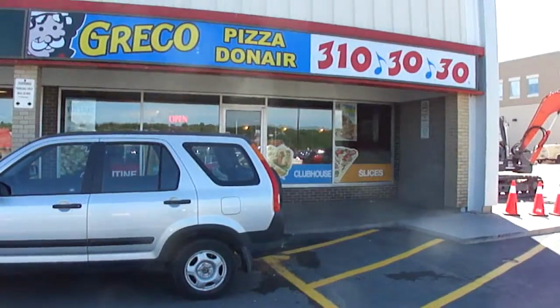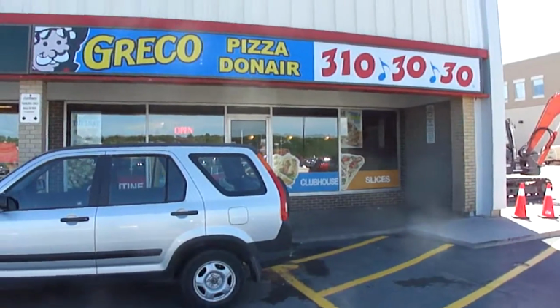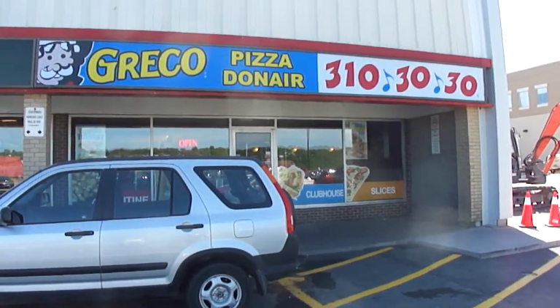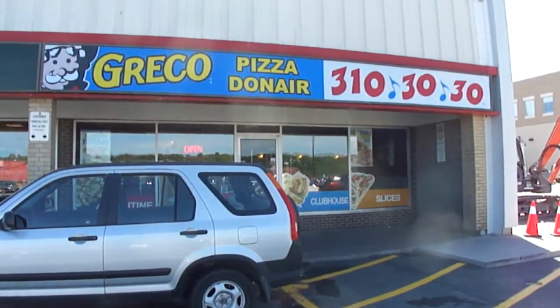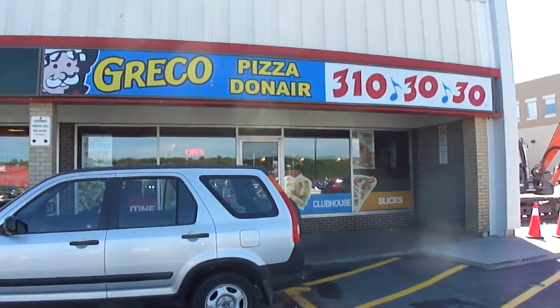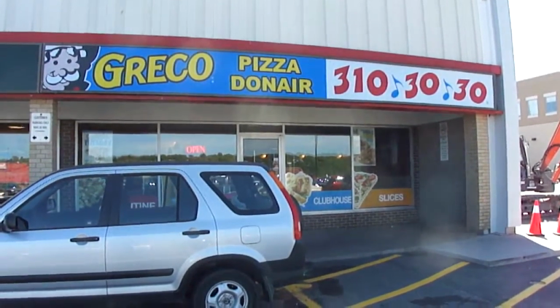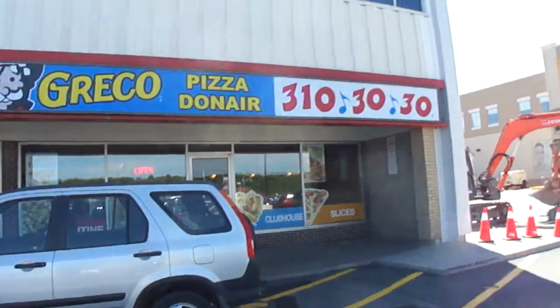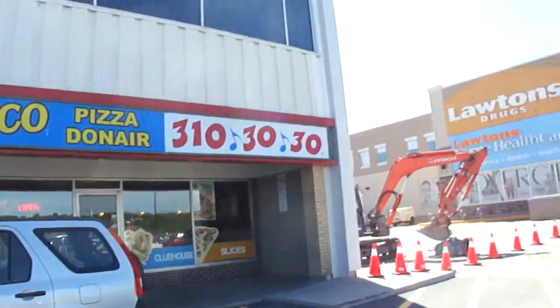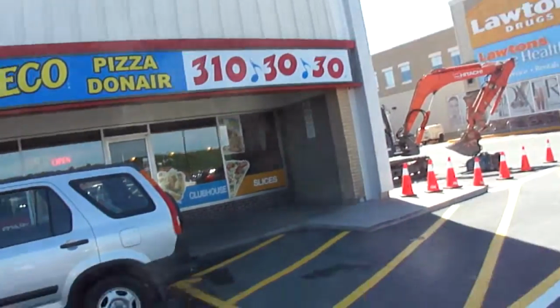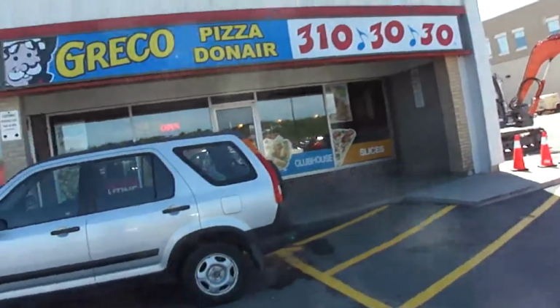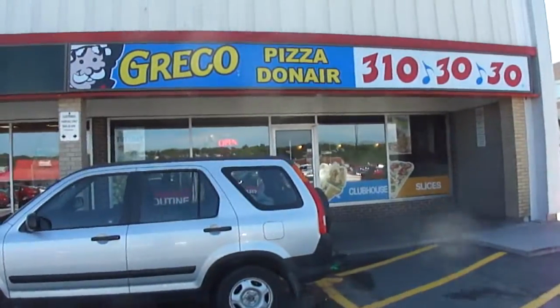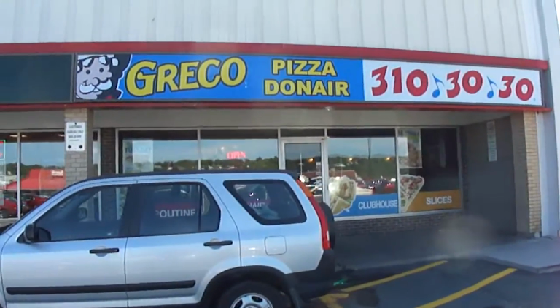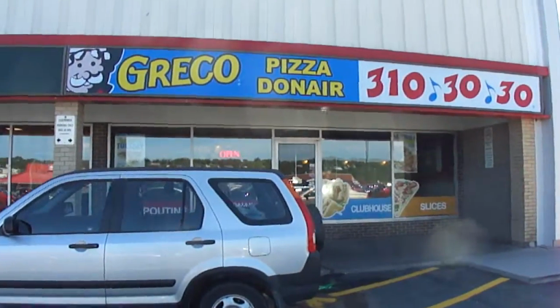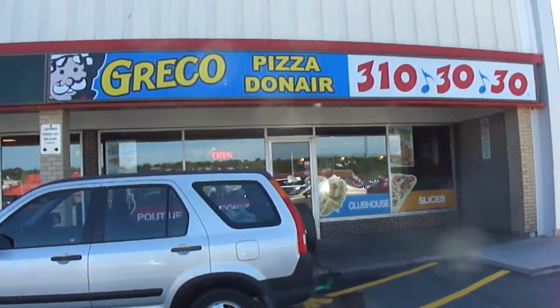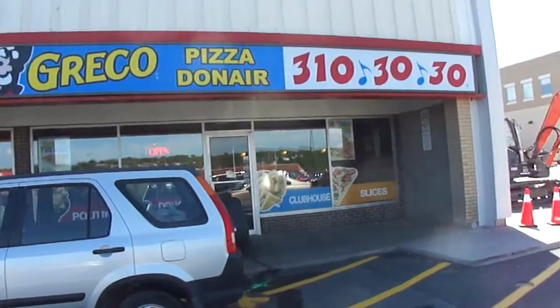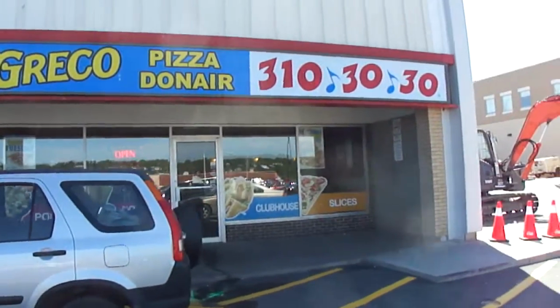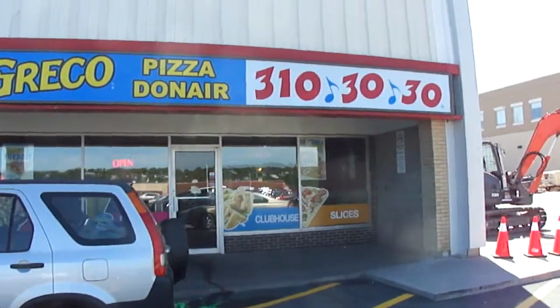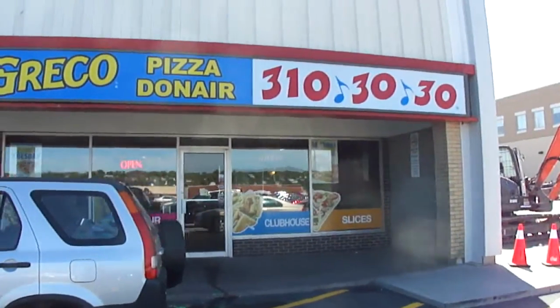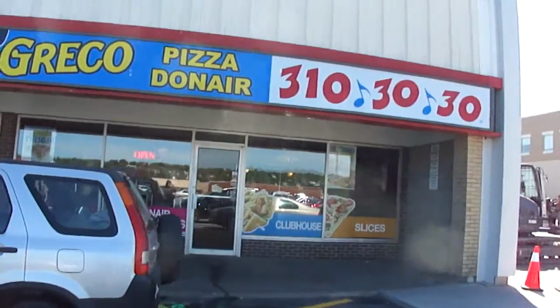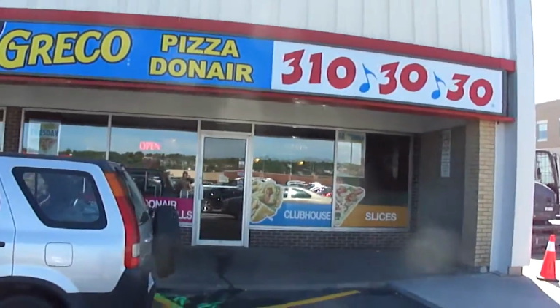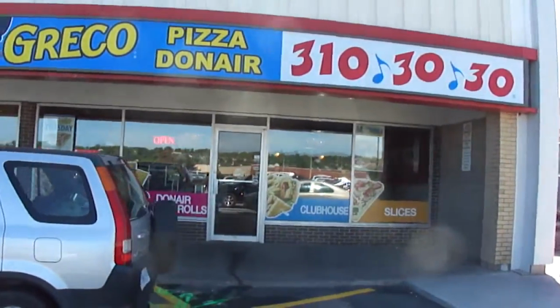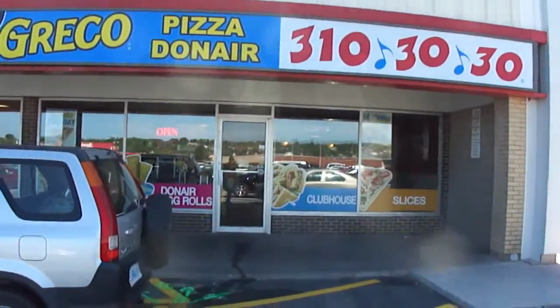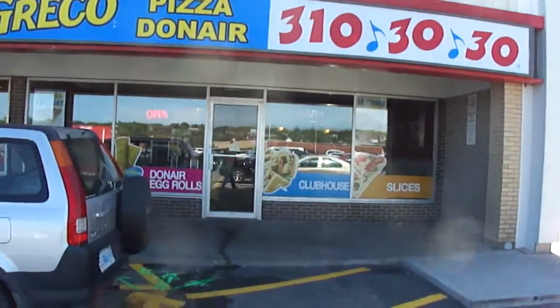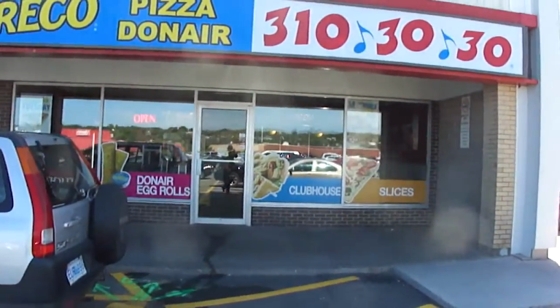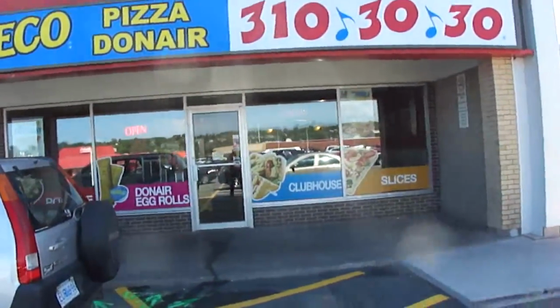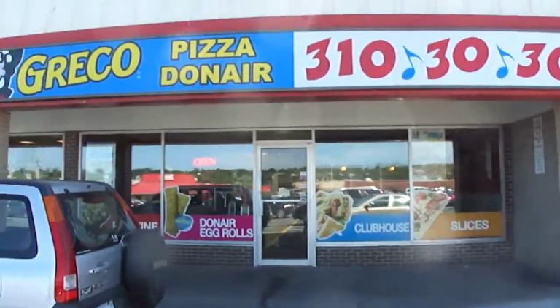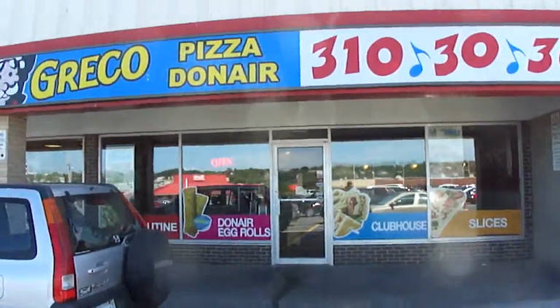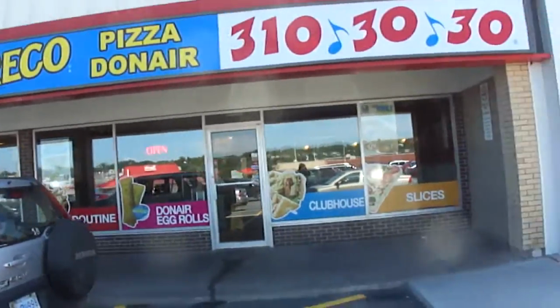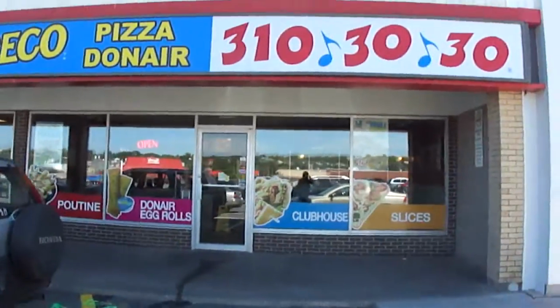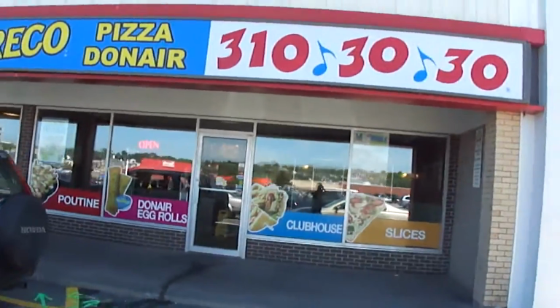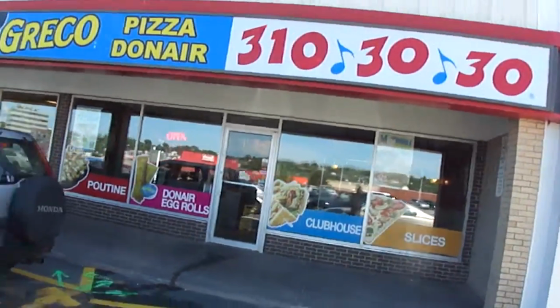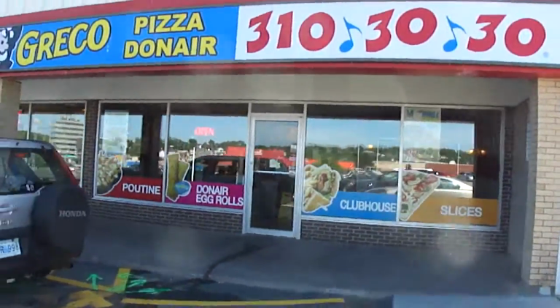All right, June 18th, a little video of the Greco Pizza in Westfall, Dartmouth.